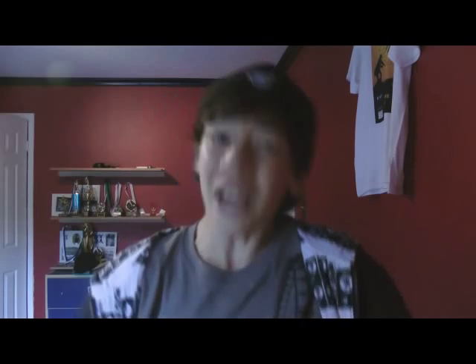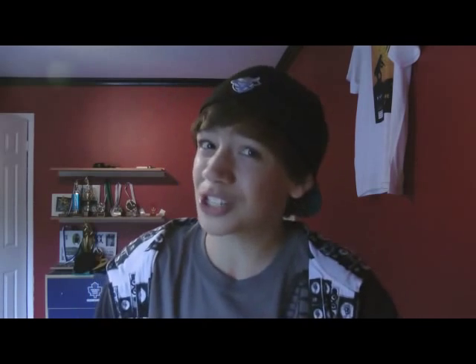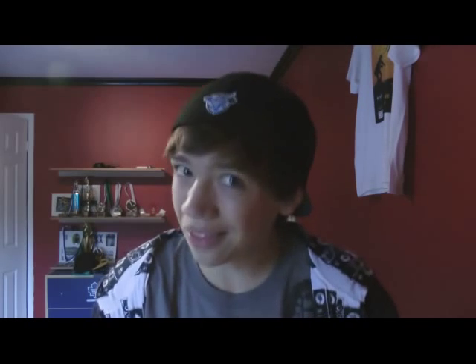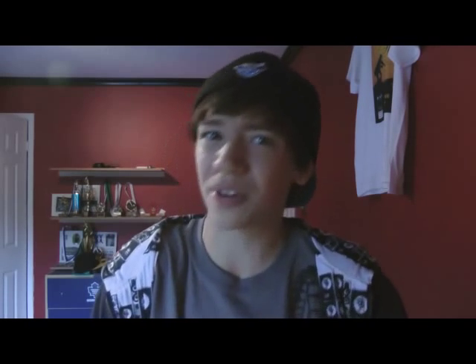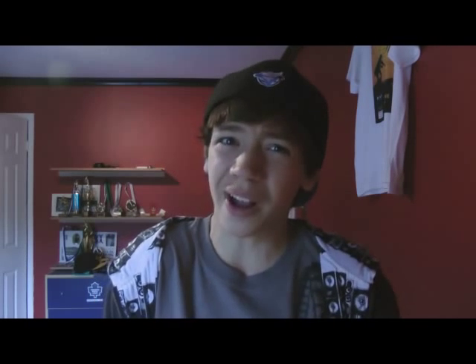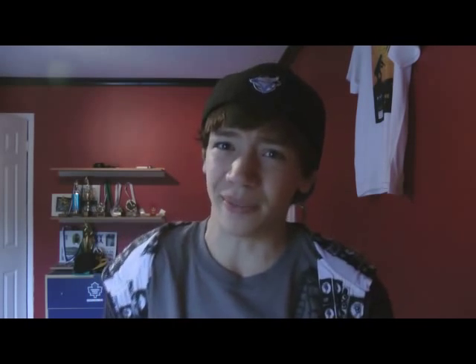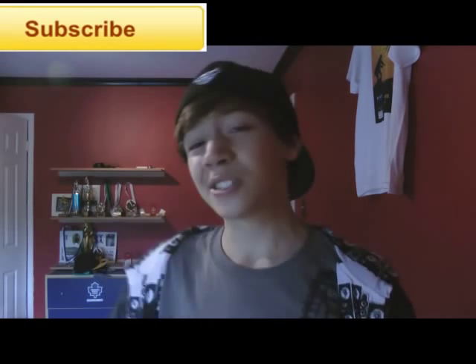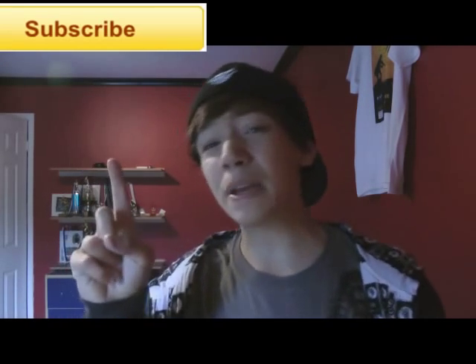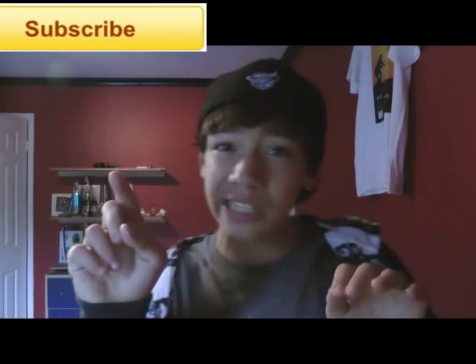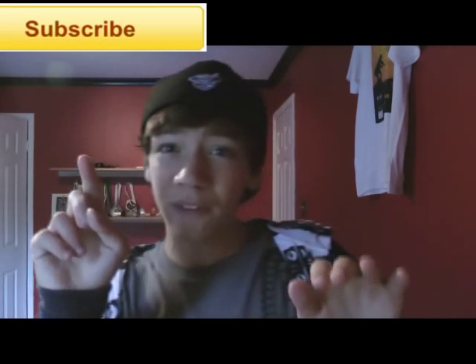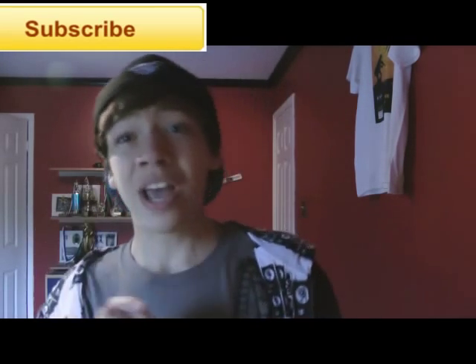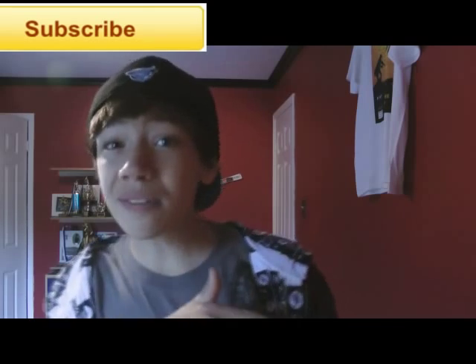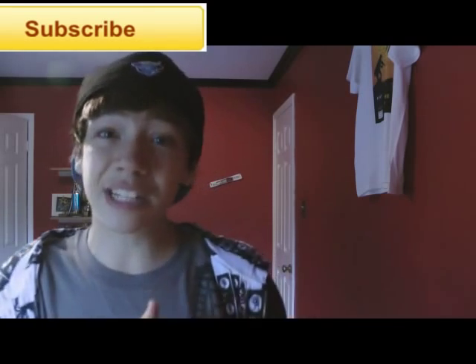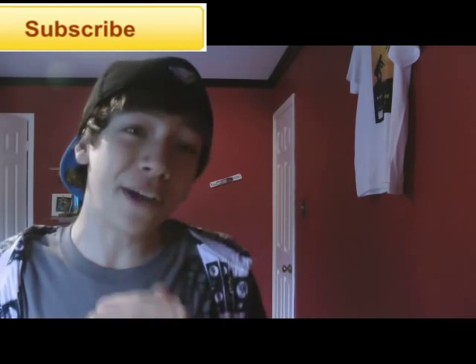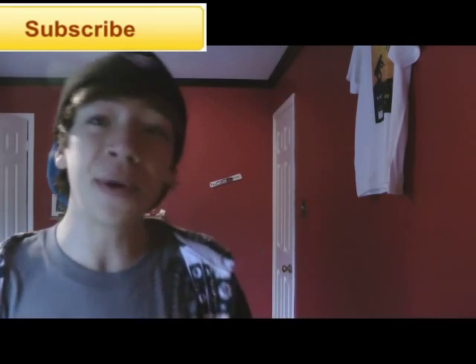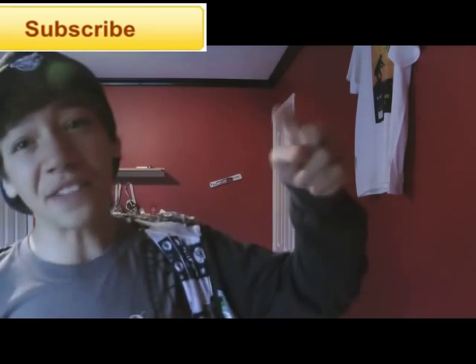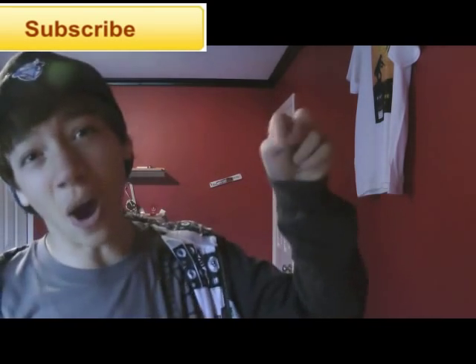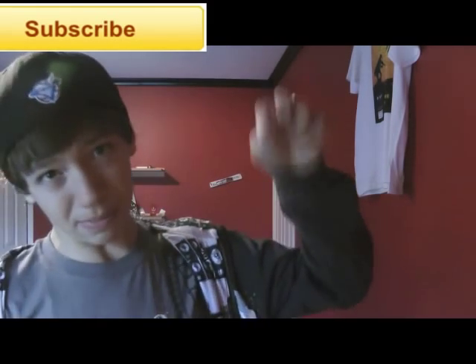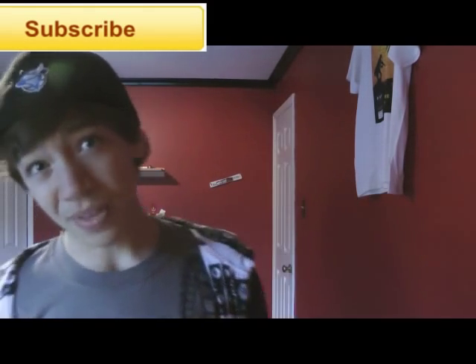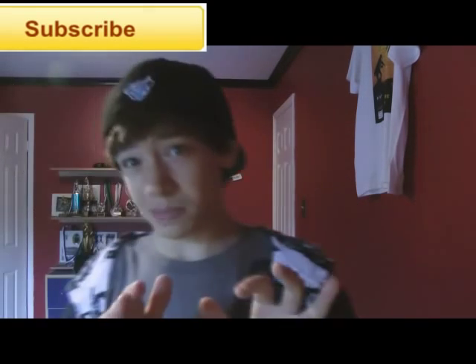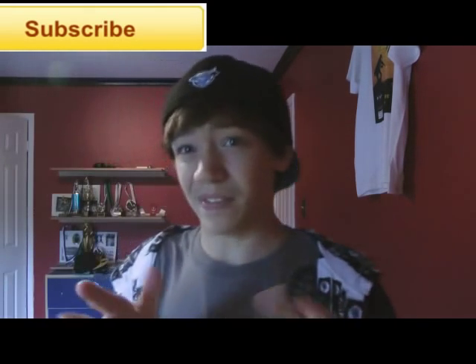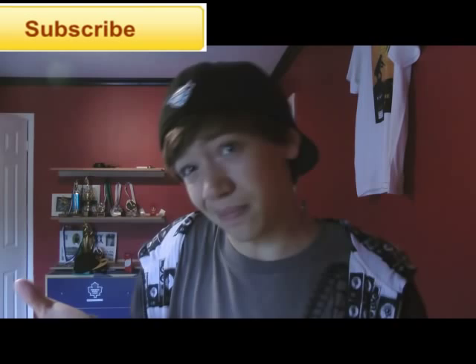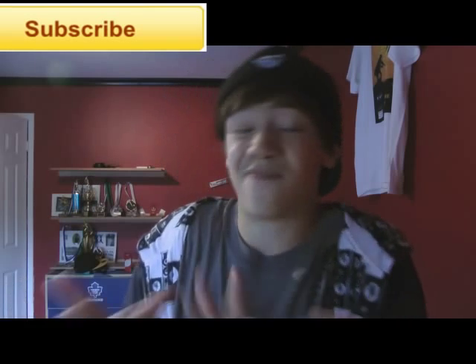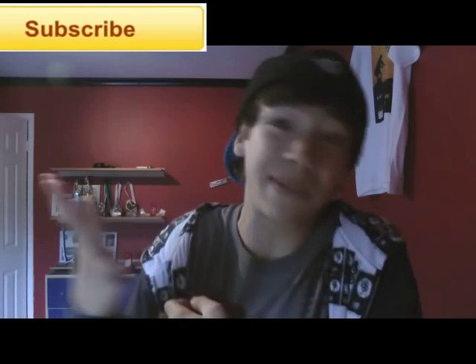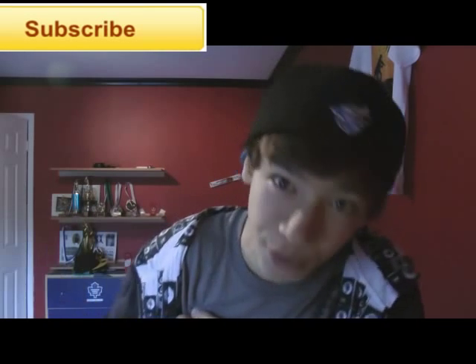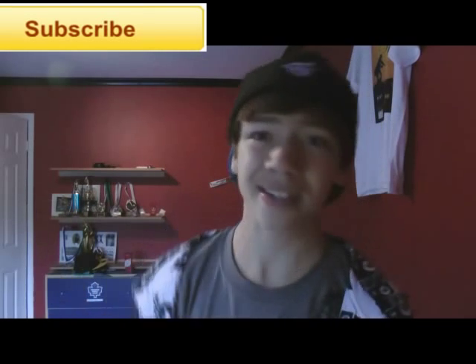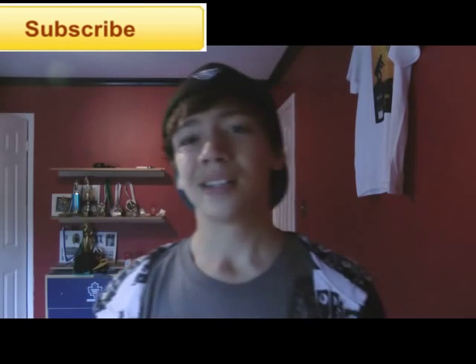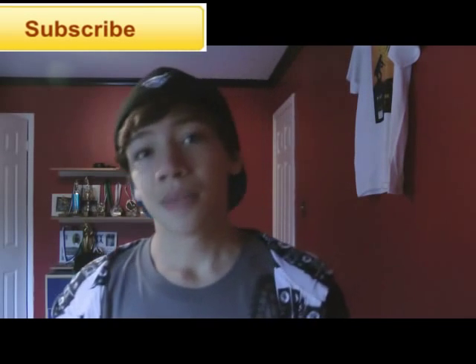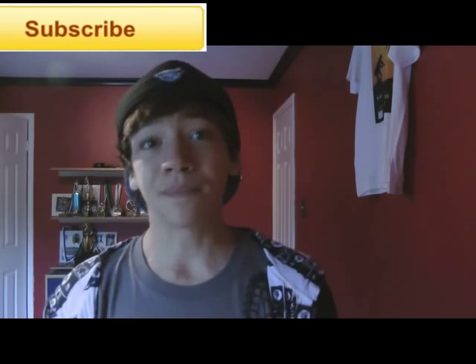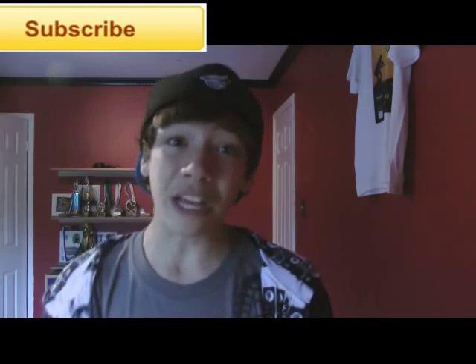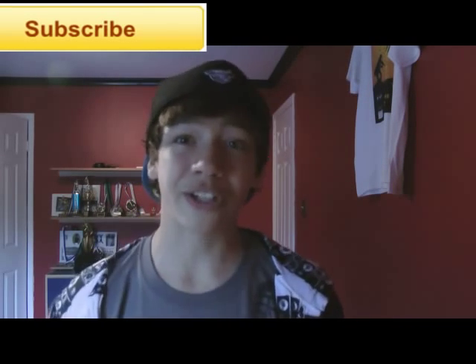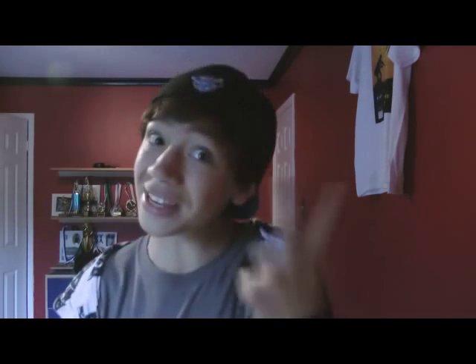Thanks for watching, and check out another episode. Subscribe if you want to see more videos. If you have any ideas for my next video, leave it down in the comment section below — and trust me, I might possibly consider doing it. Well, thanks for watching. Peace!